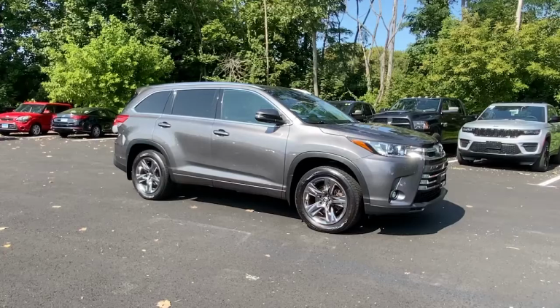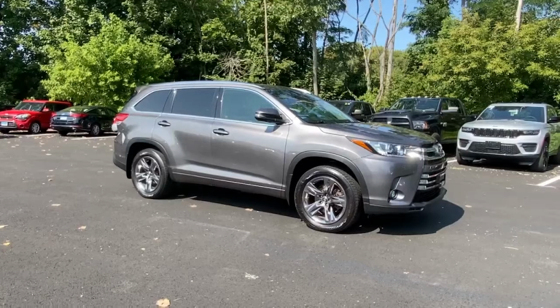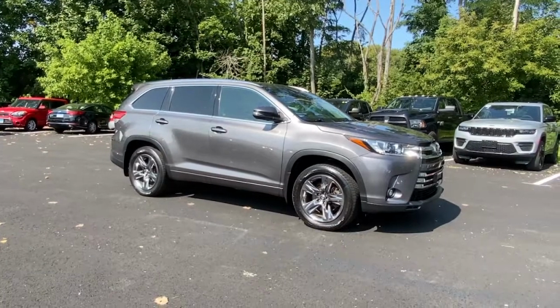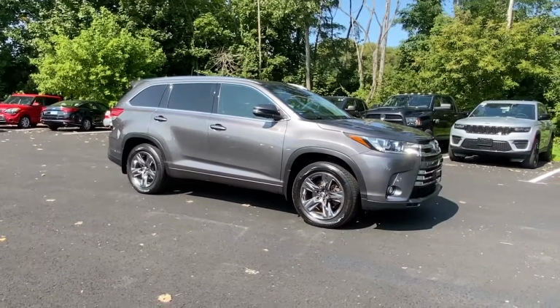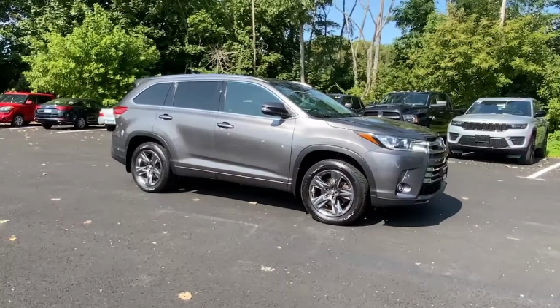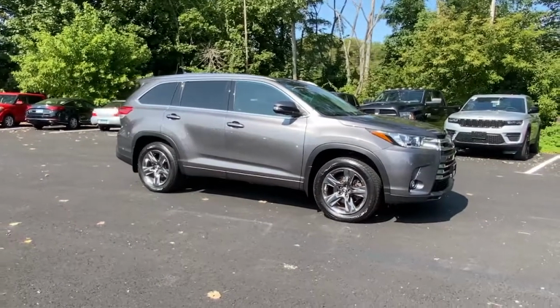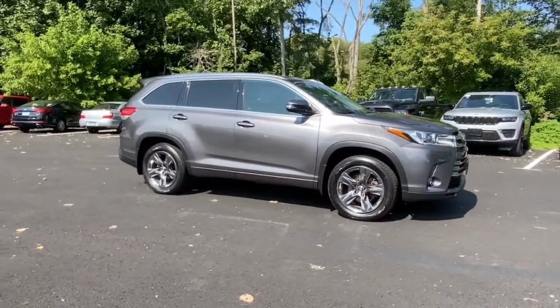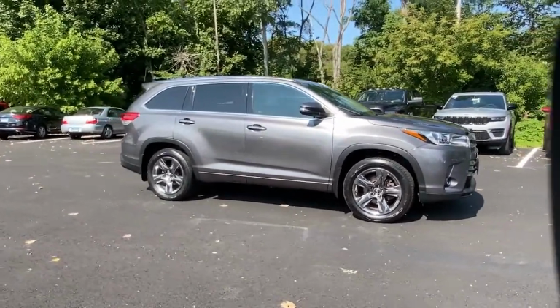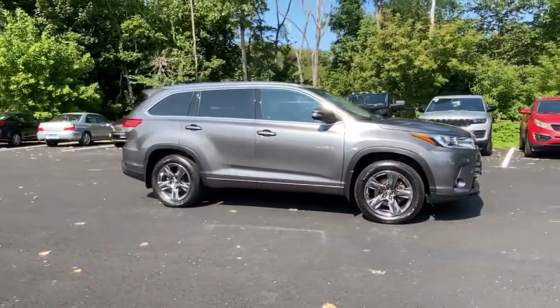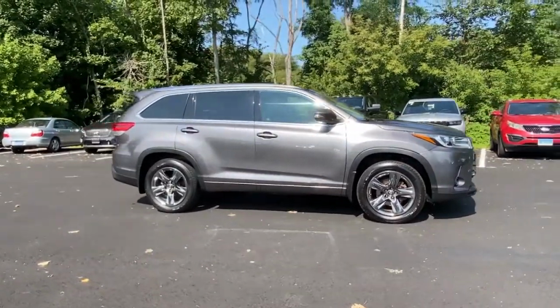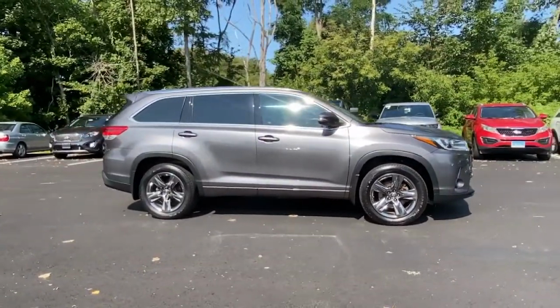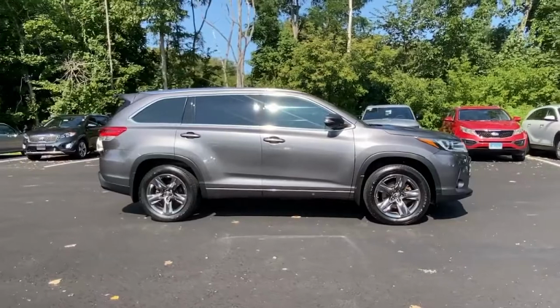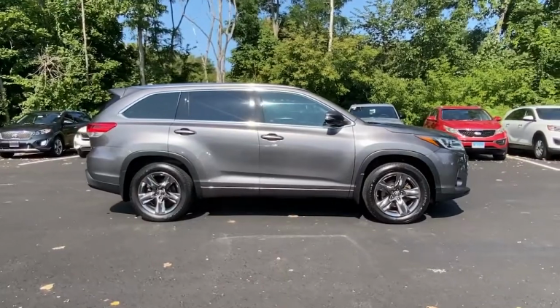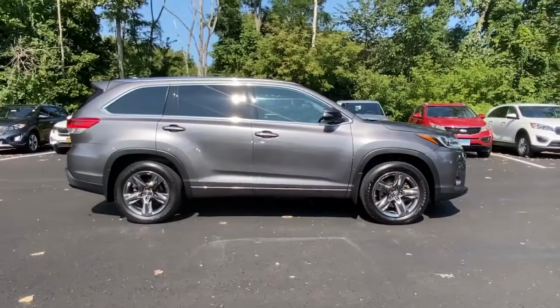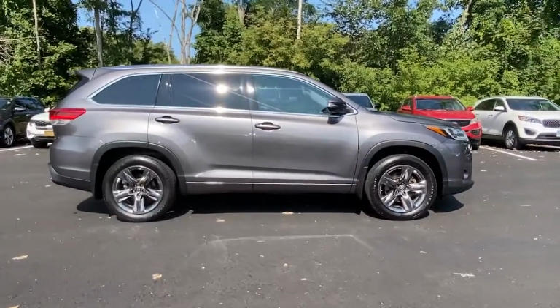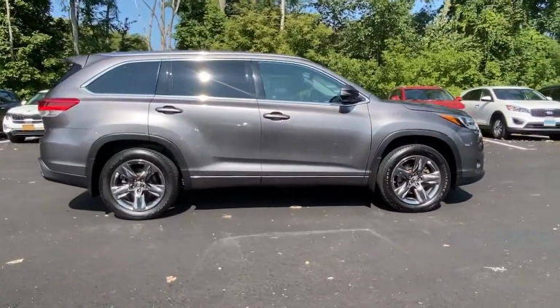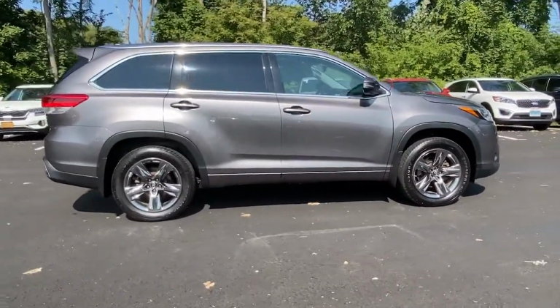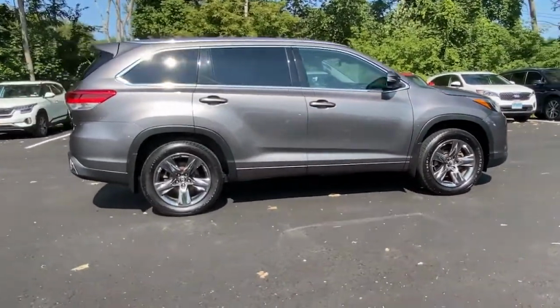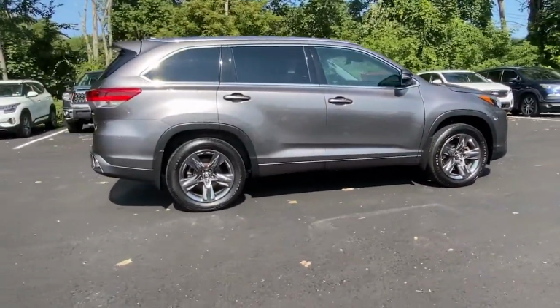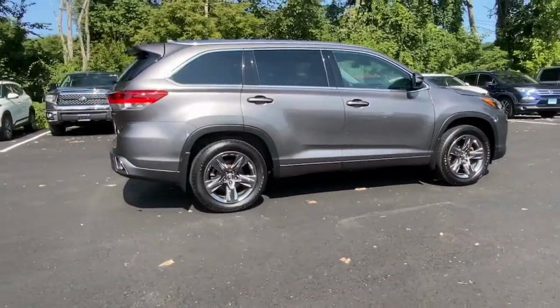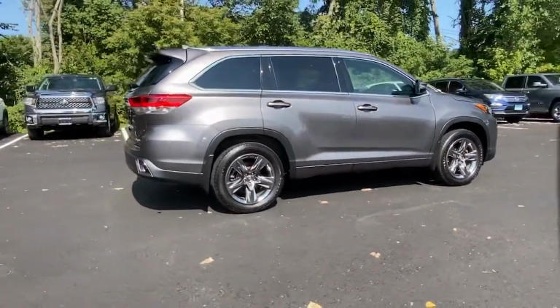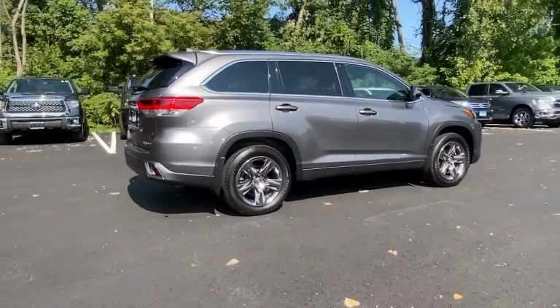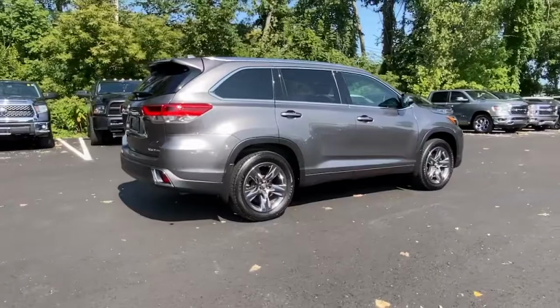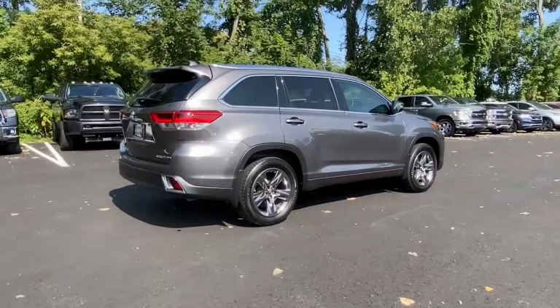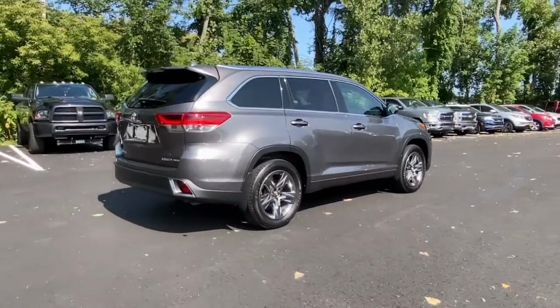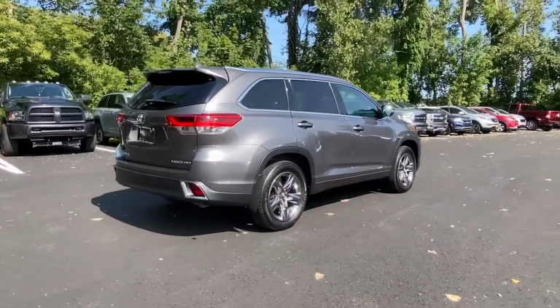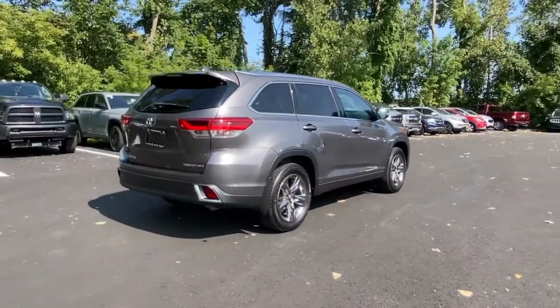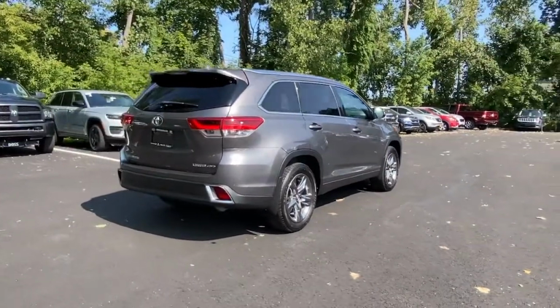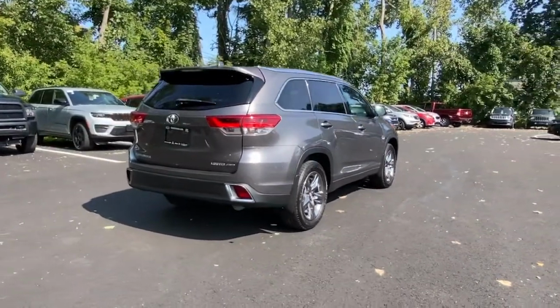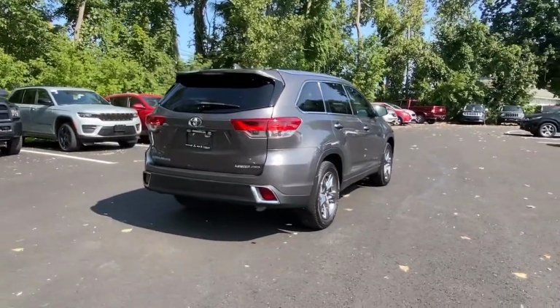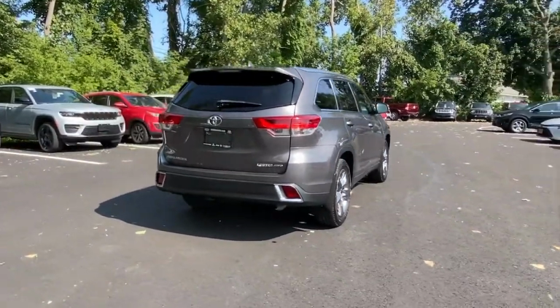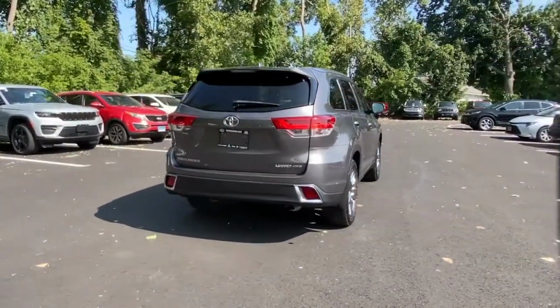Go home happy with the 2019 Toyota Highlander. With less than 80,000 miles on the odometer, this vehicle stands out from the rest. From daily drives to epic road trips, this Highlander has you covered.